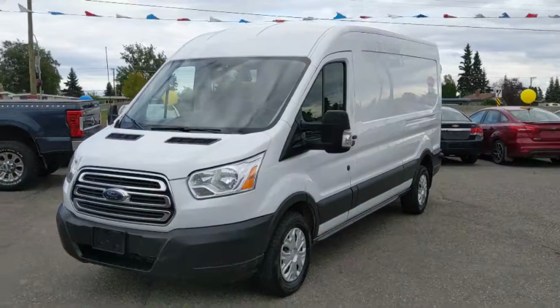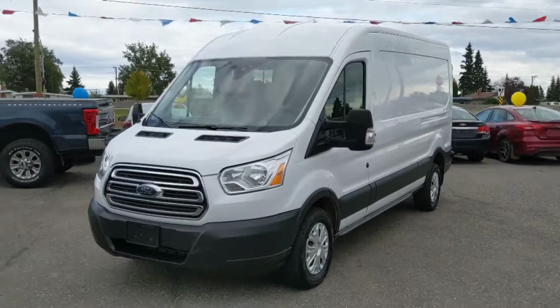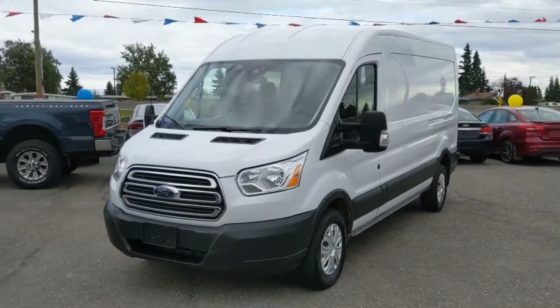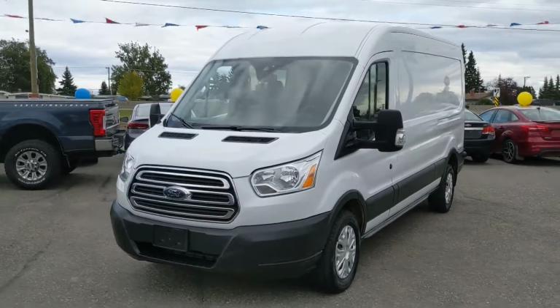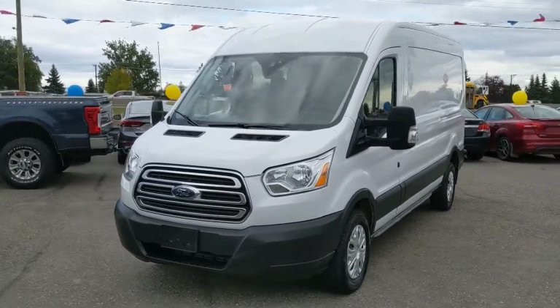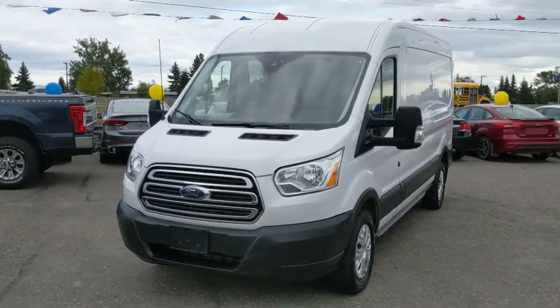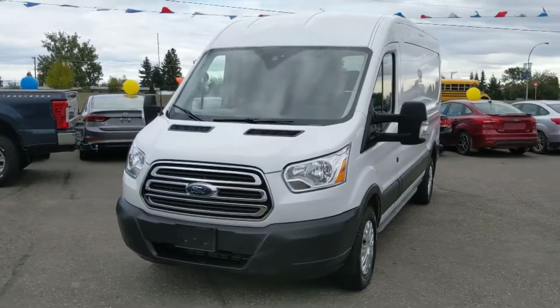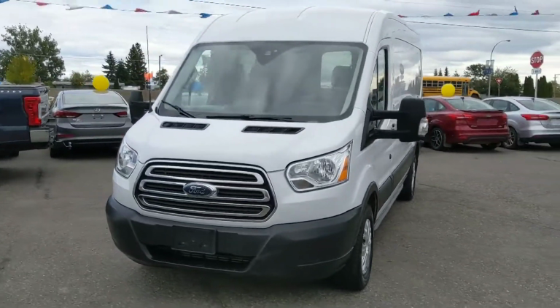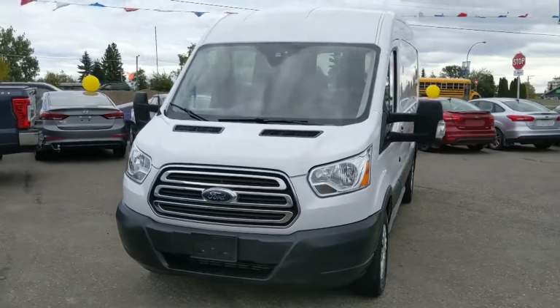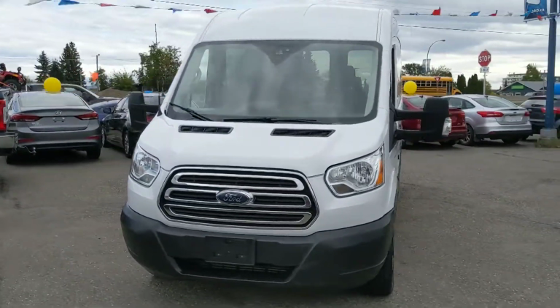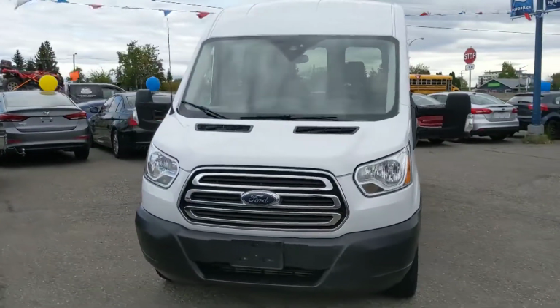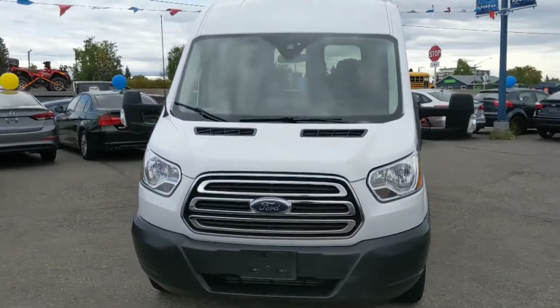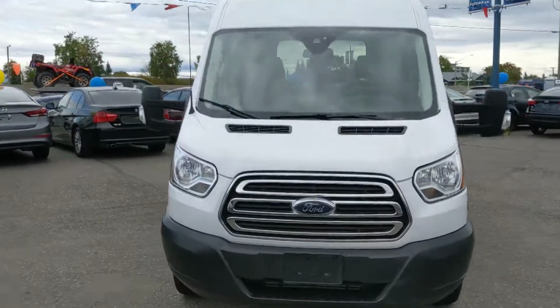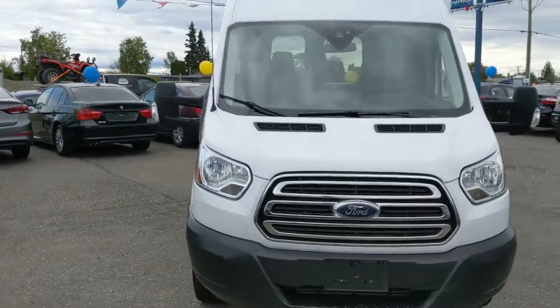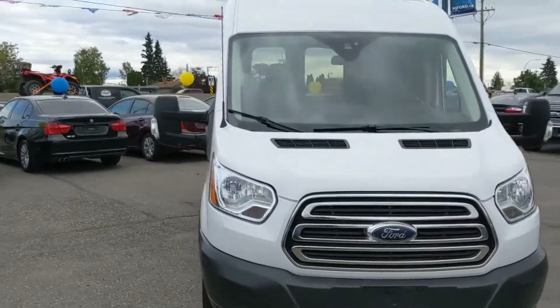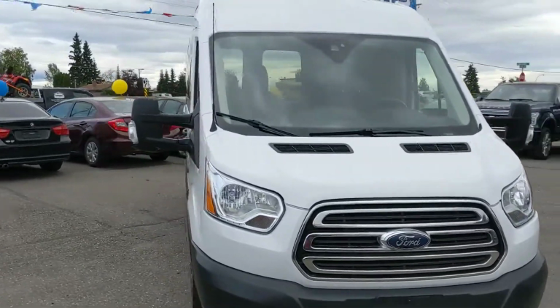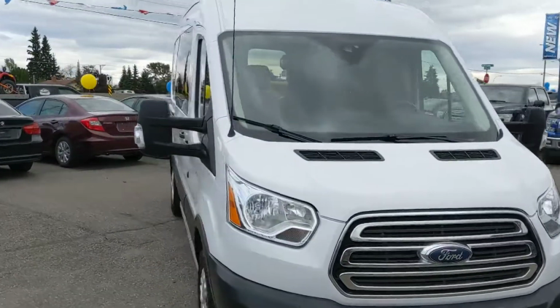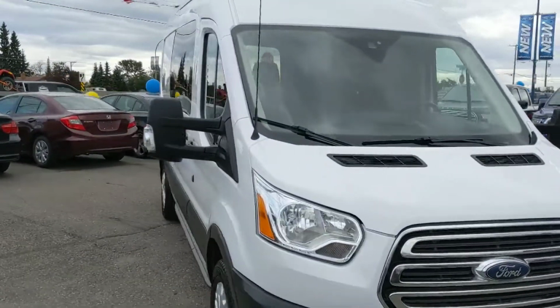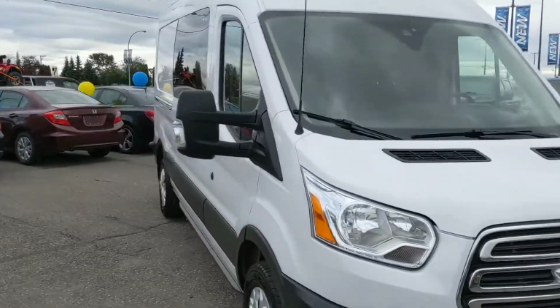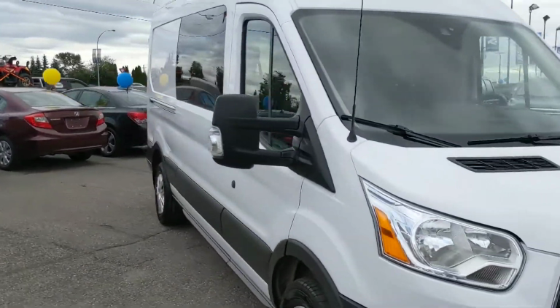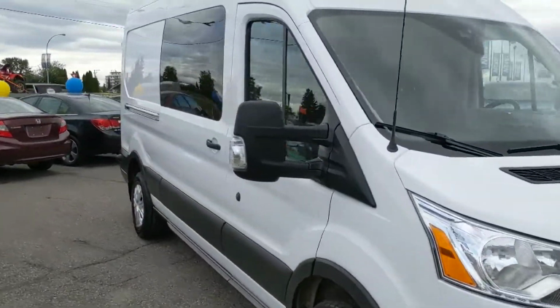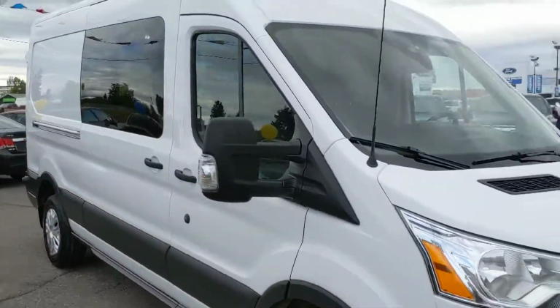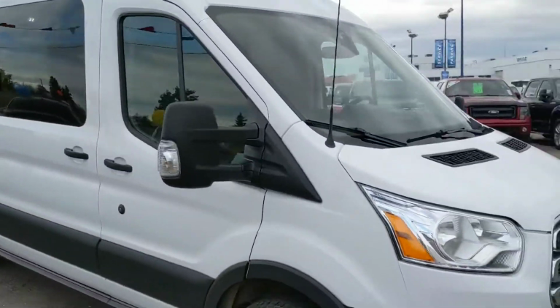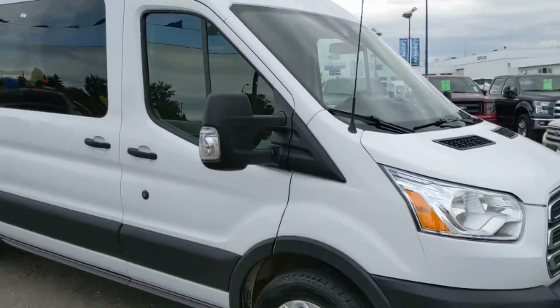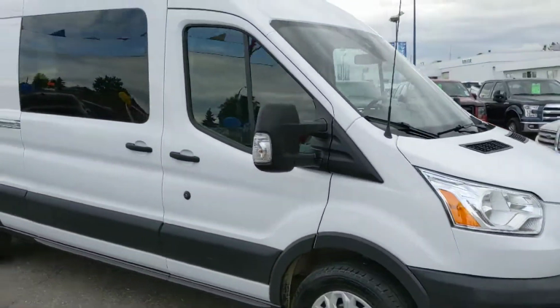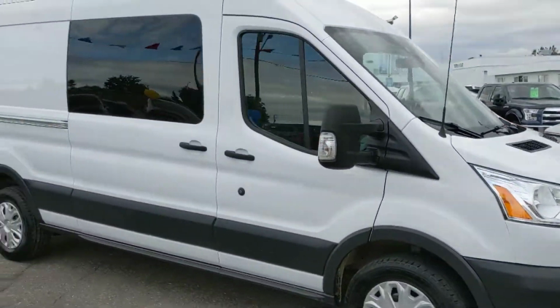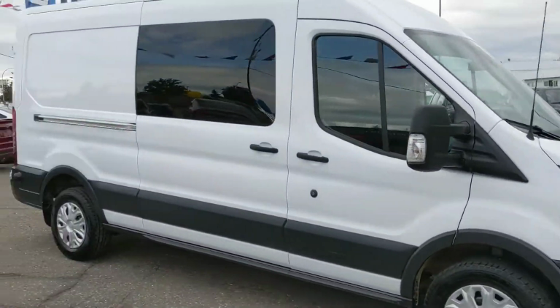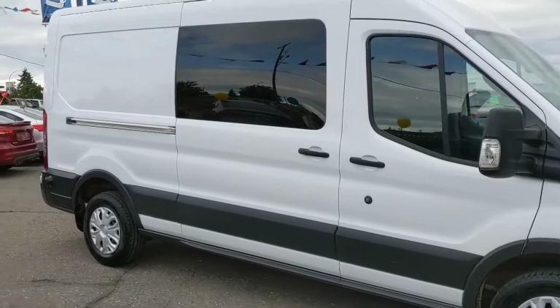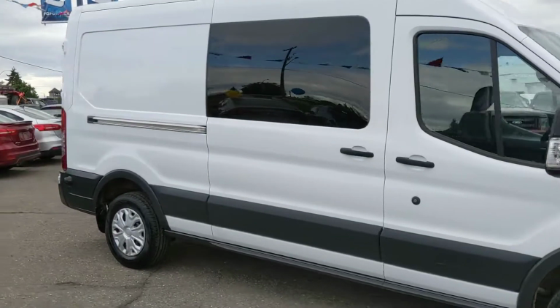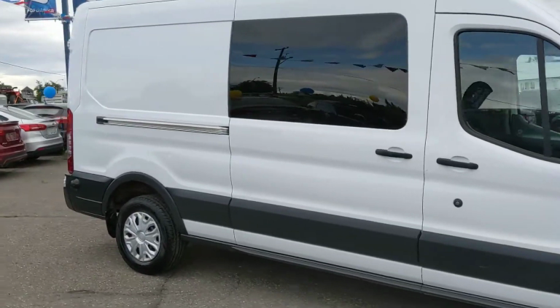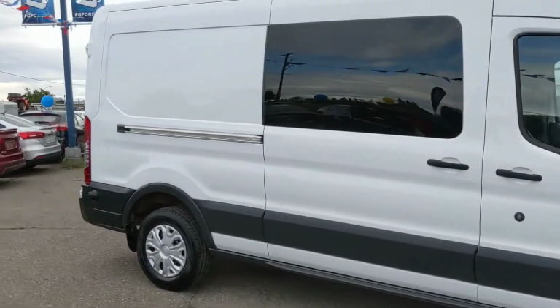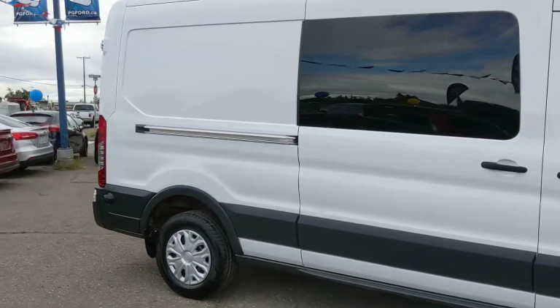Hello, this is Eric at the Prince Road Ford Pre-owned Supercenter, and we're taking a look at the 2015 Ford Transit 250 in an XL trim, powered by a 3.2-liter inline-five Power Stroke turbo diesel.